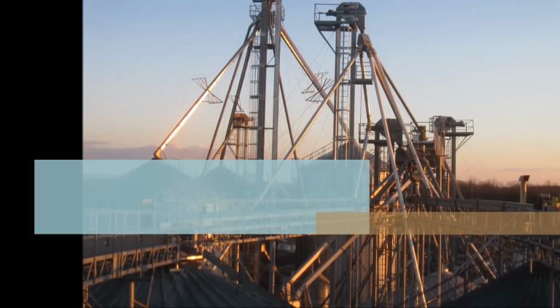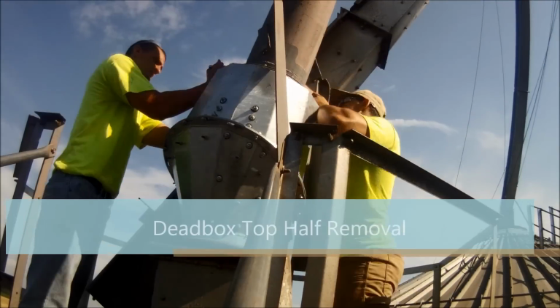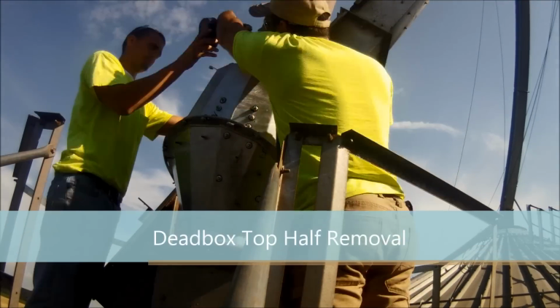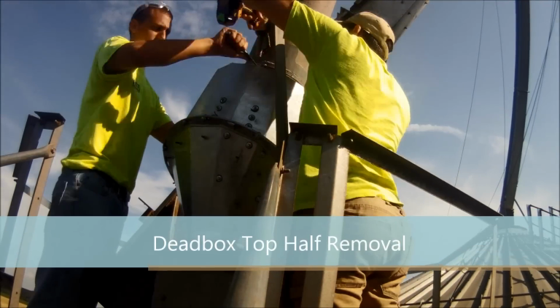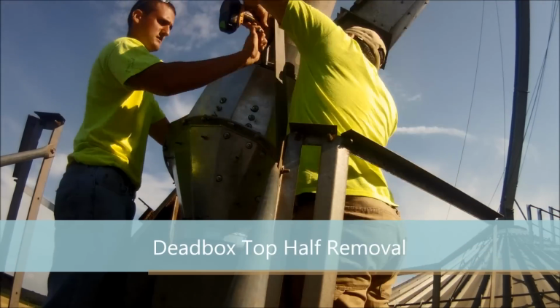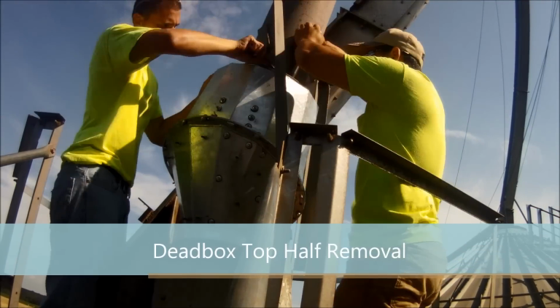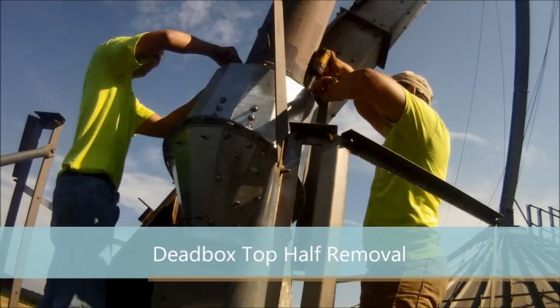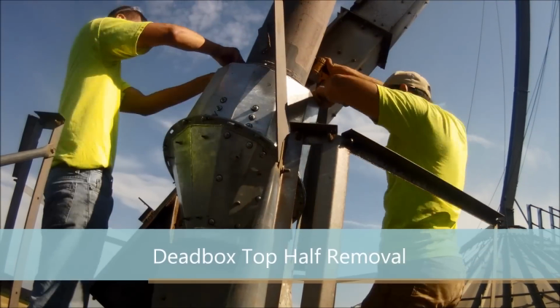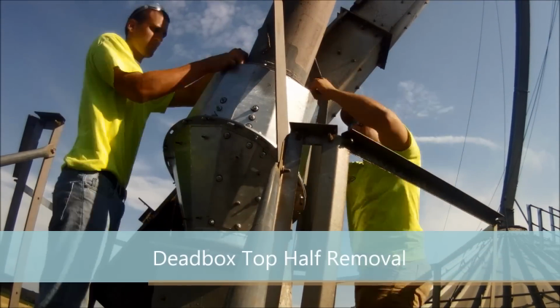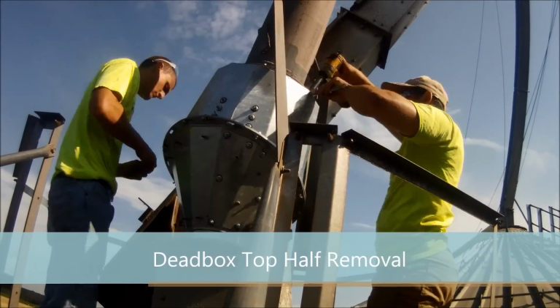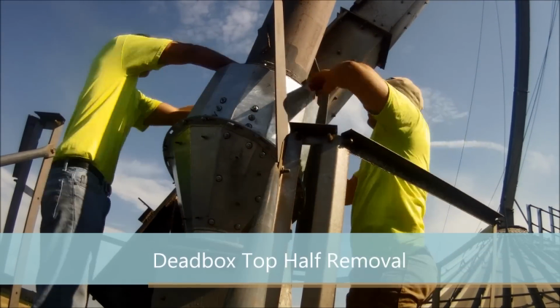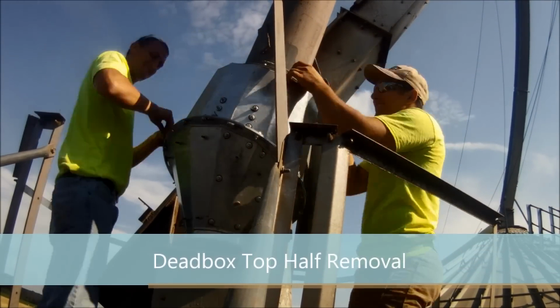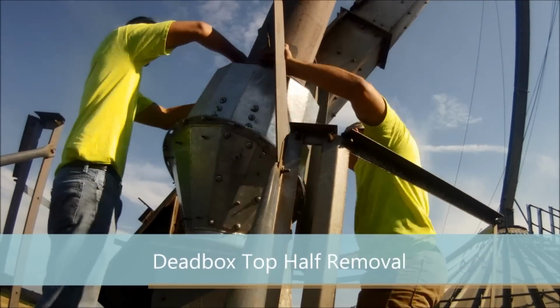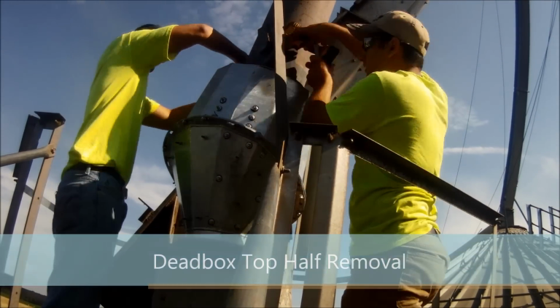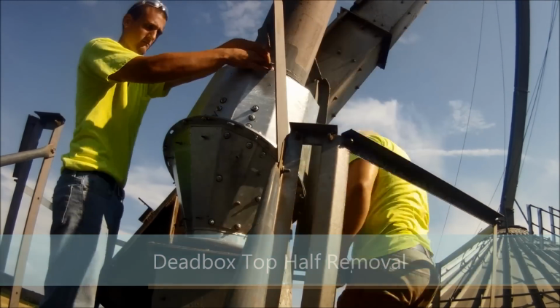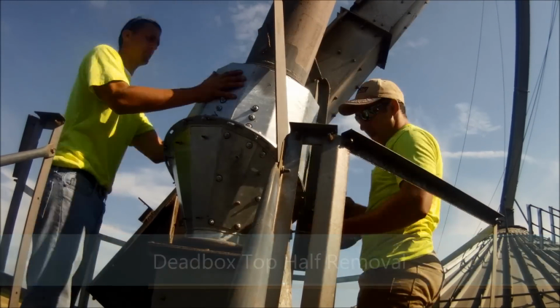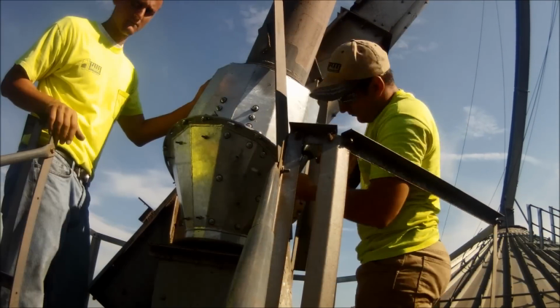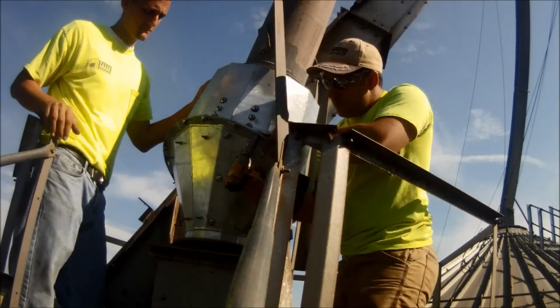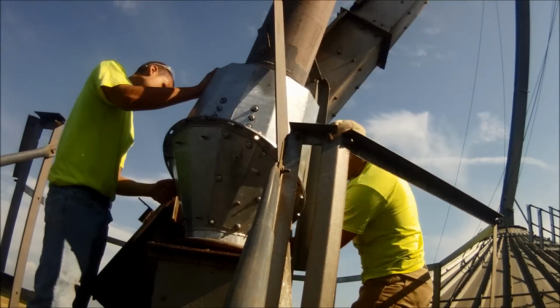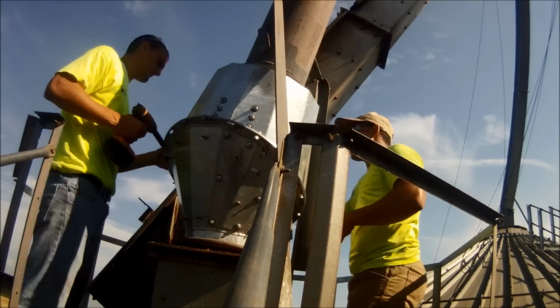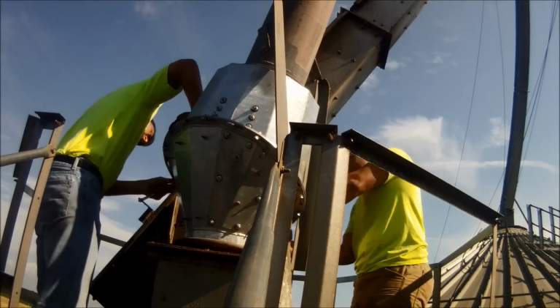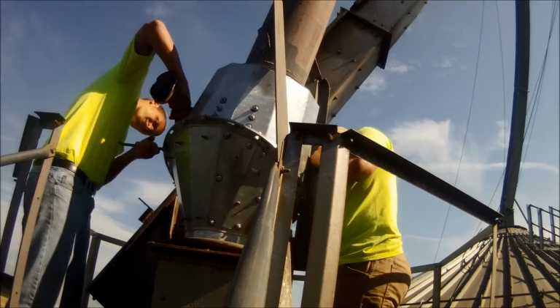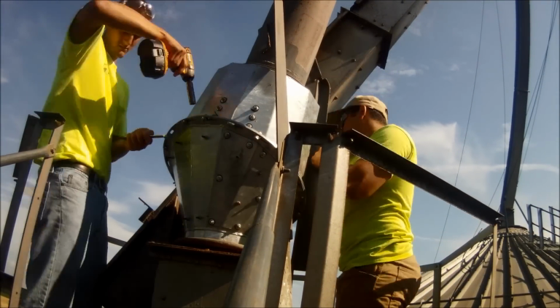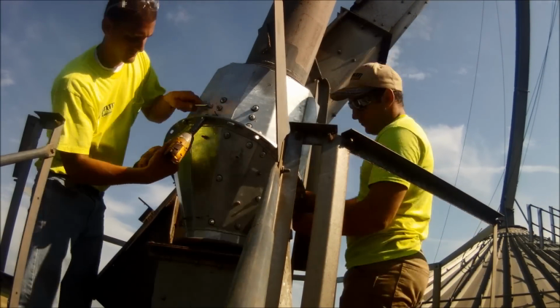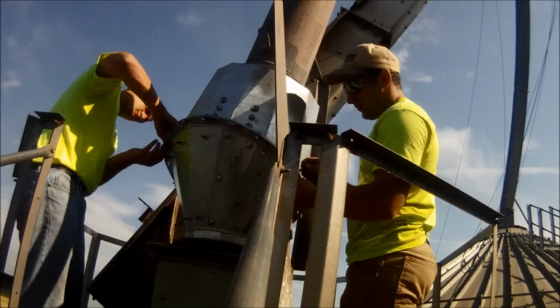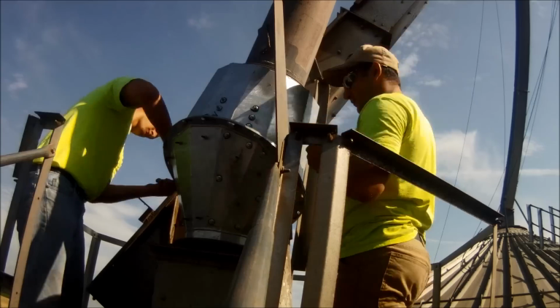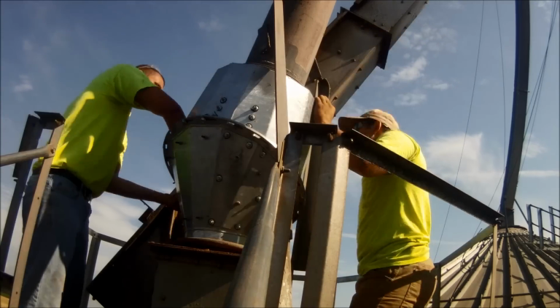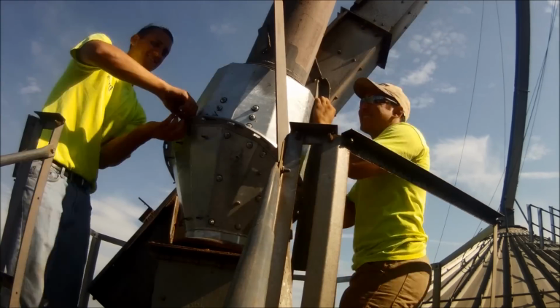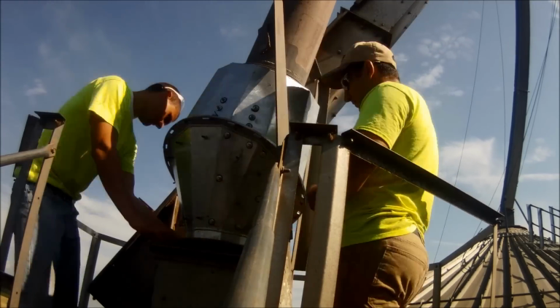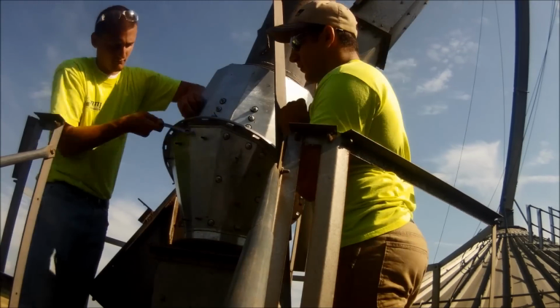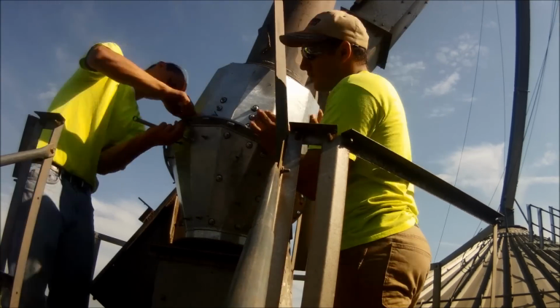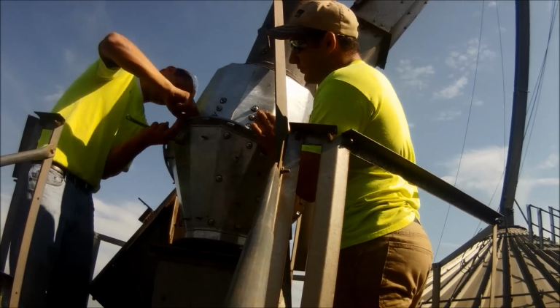Hey Harry, isn't it expensive to change out a whole new dead box after it's been blown out by grain? That's right, Lloyd. That's why we're just going to replace the cone instead of the whole entire dead box.